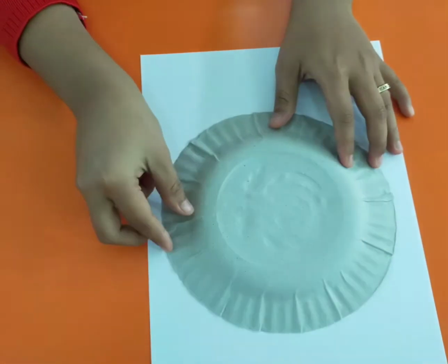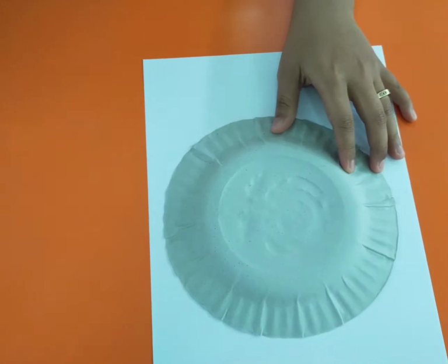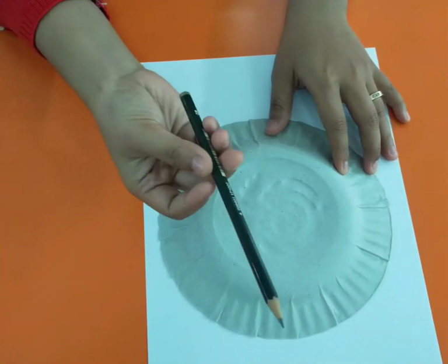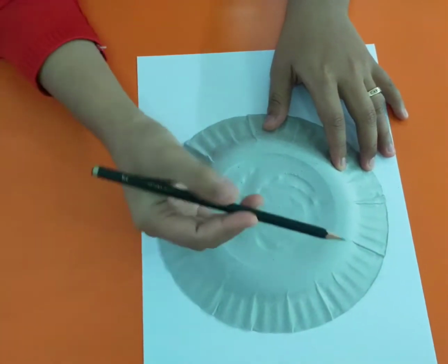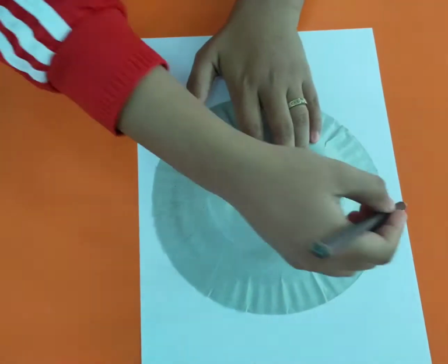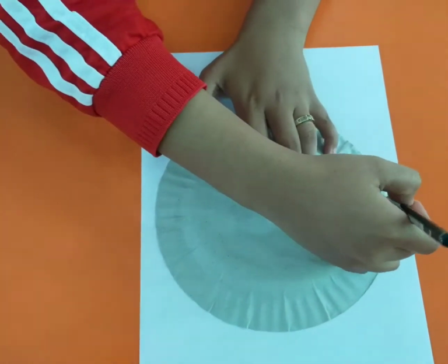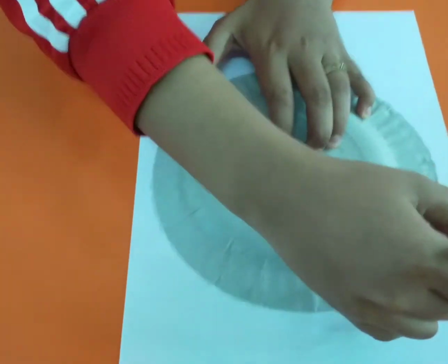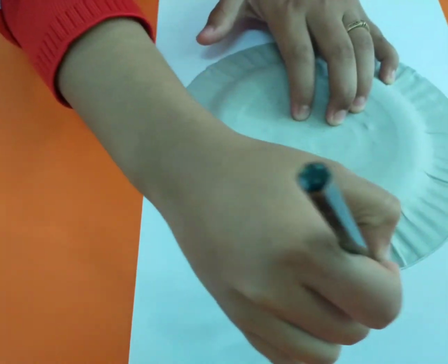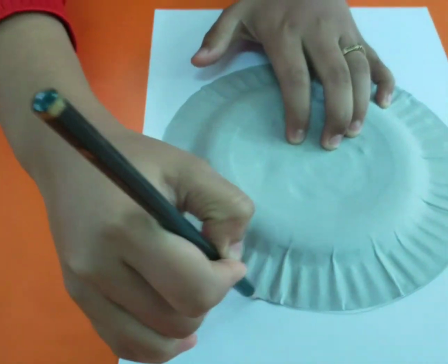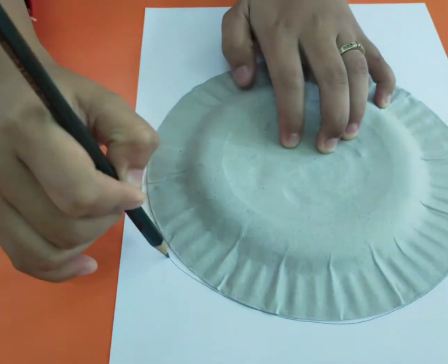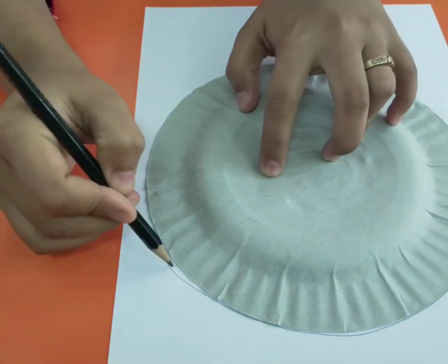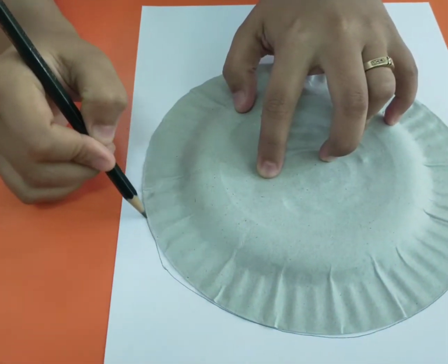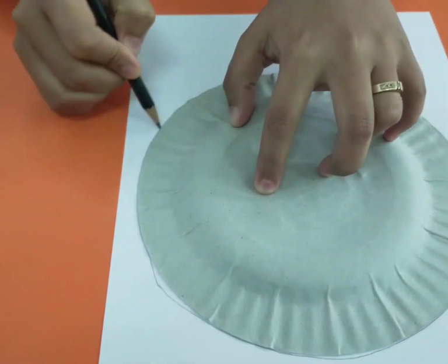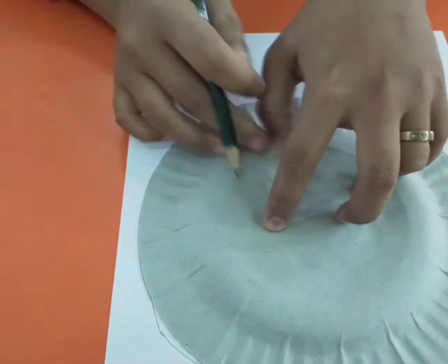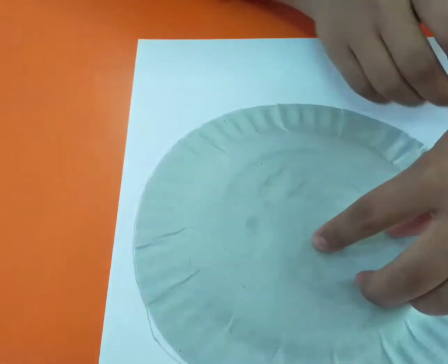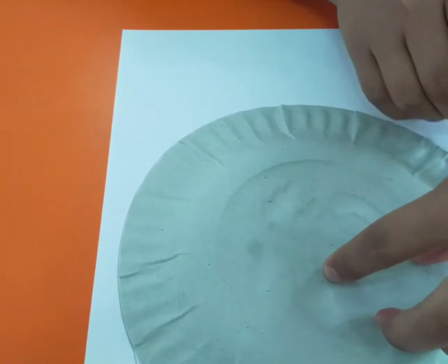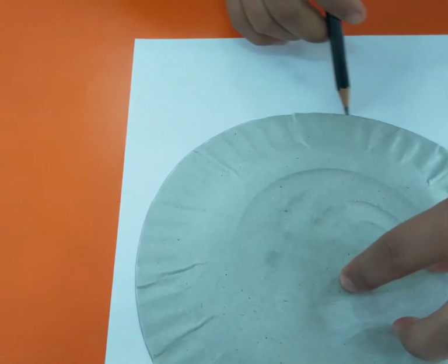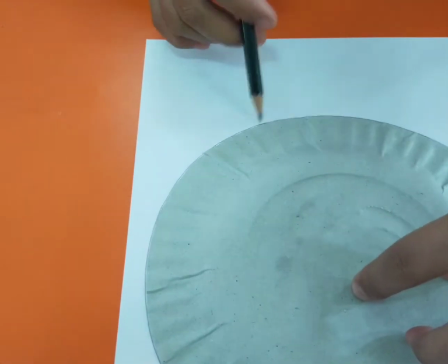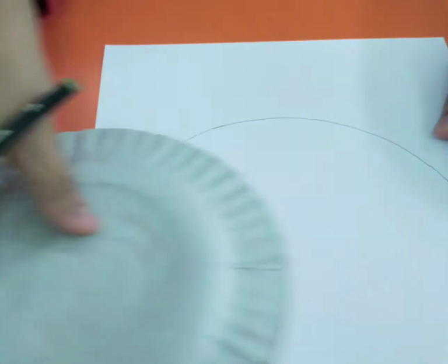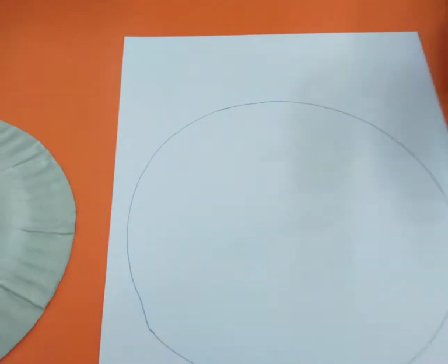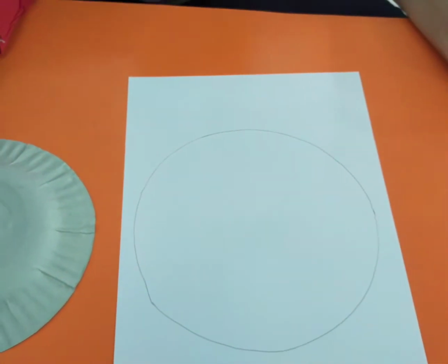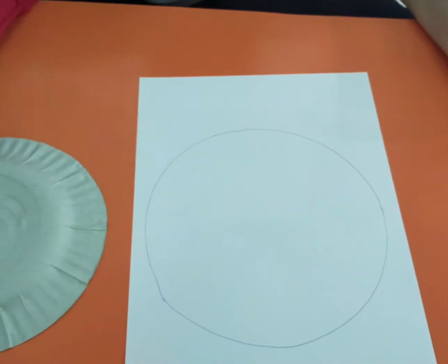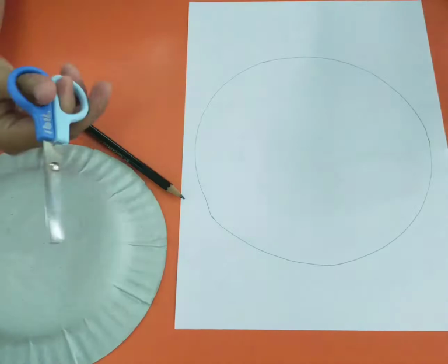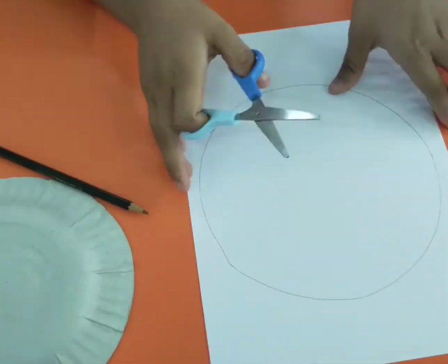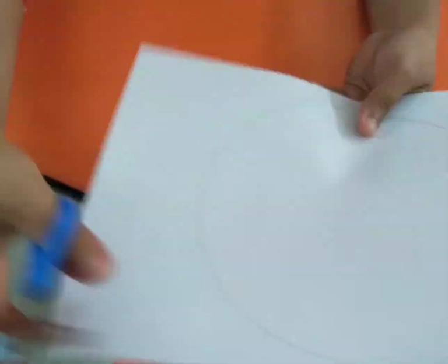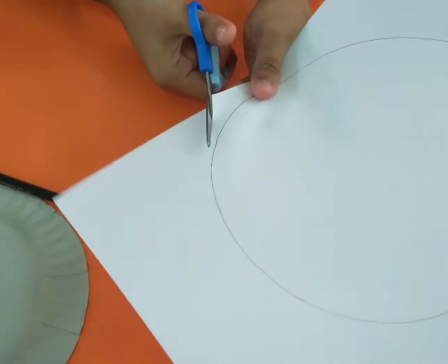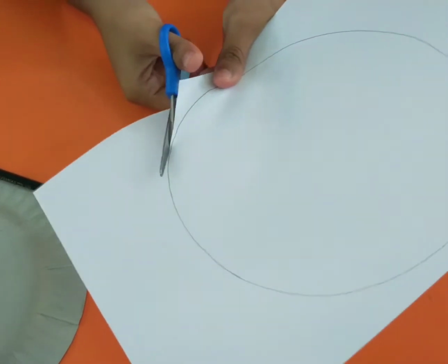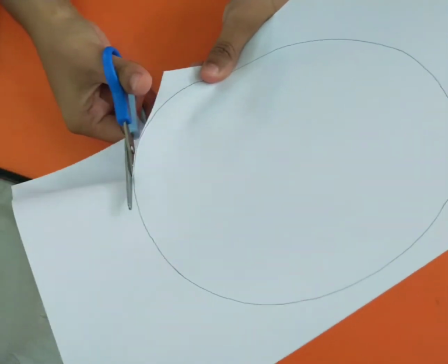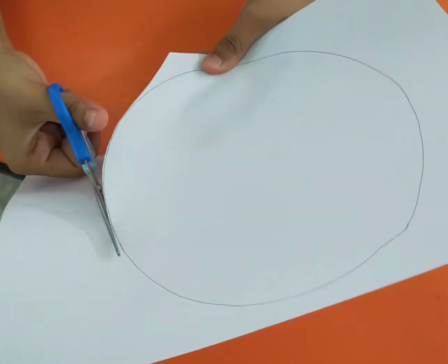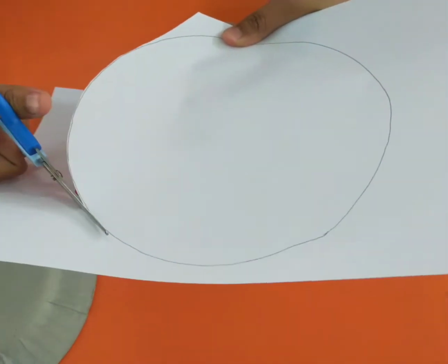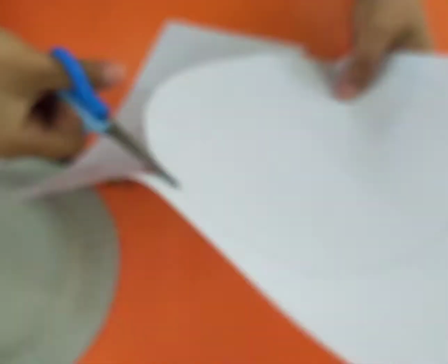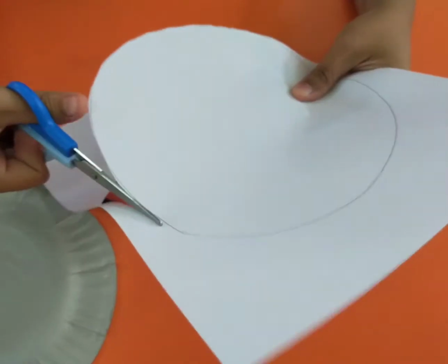Draw a big circle and cut it into two. Oh wait! You have to be careful if you use the scissors.